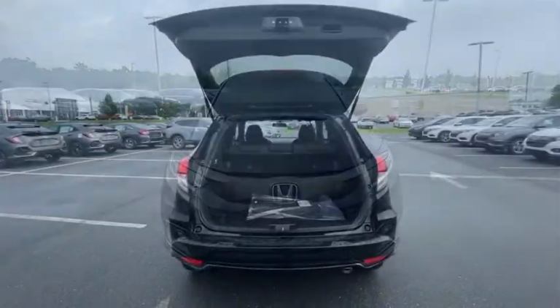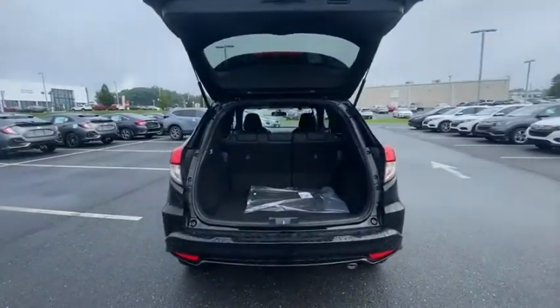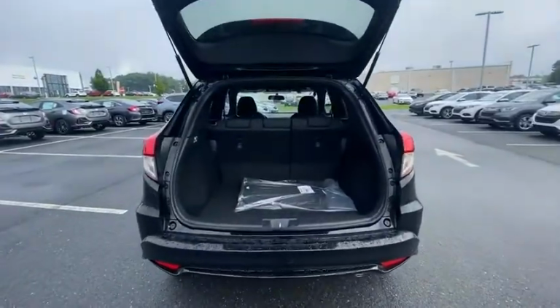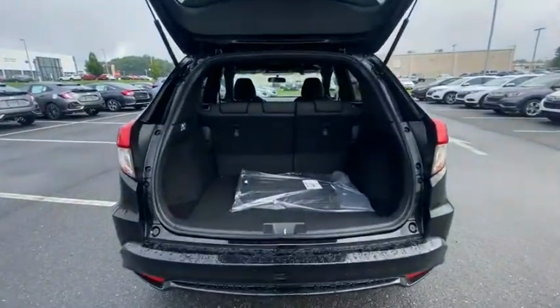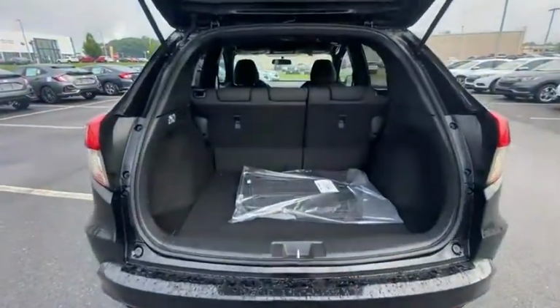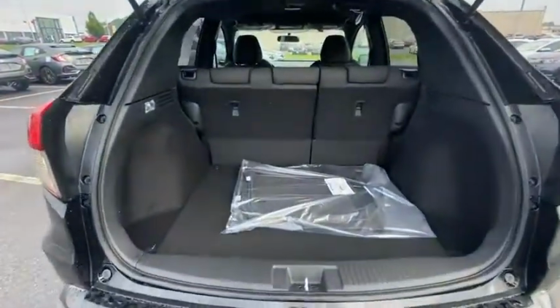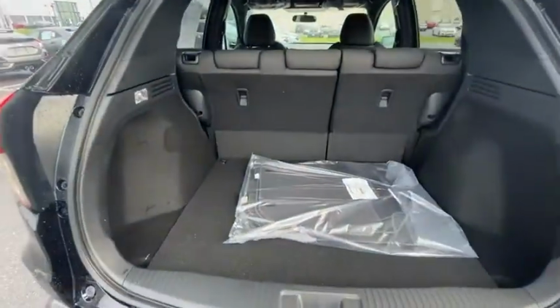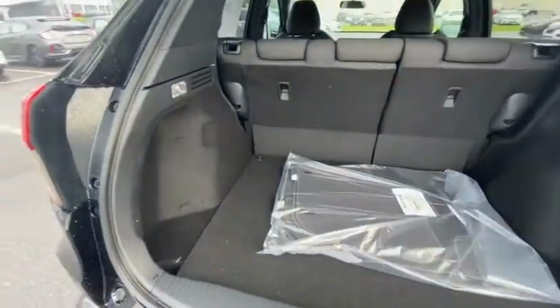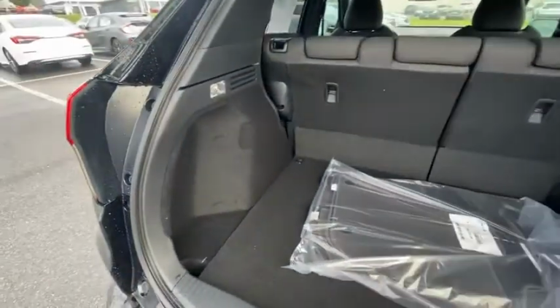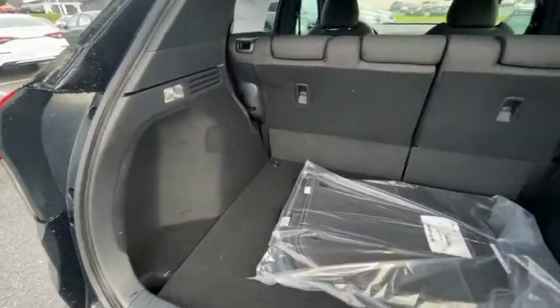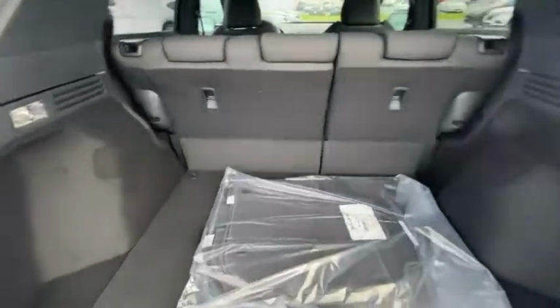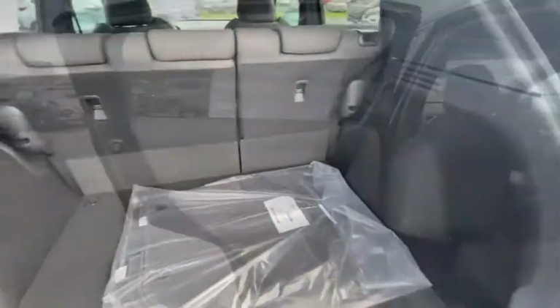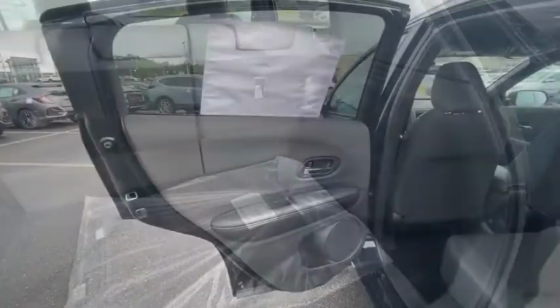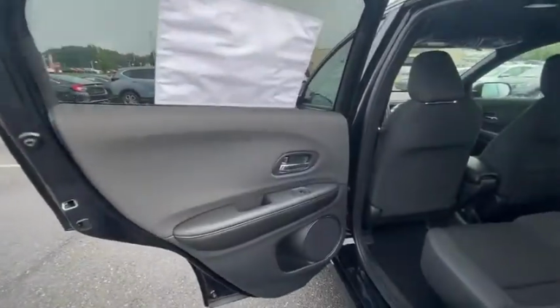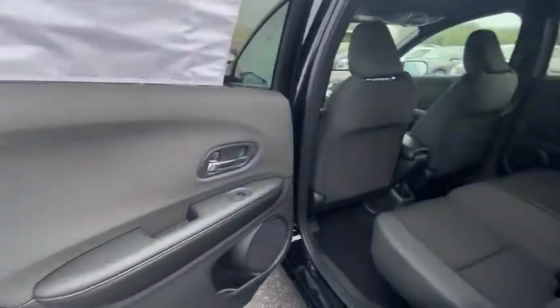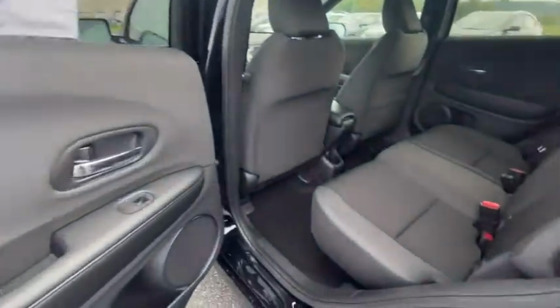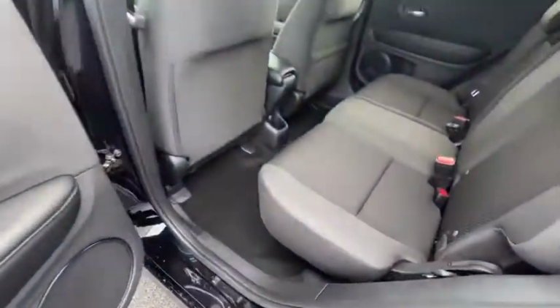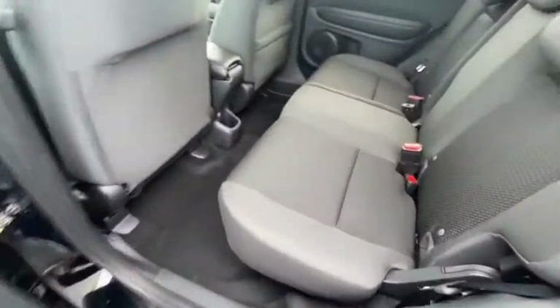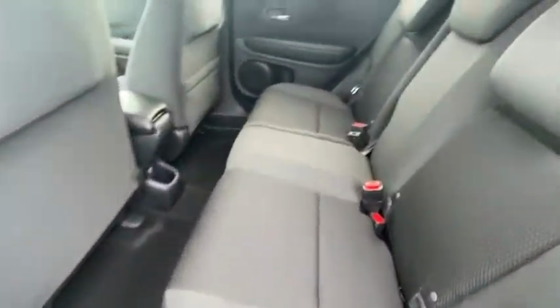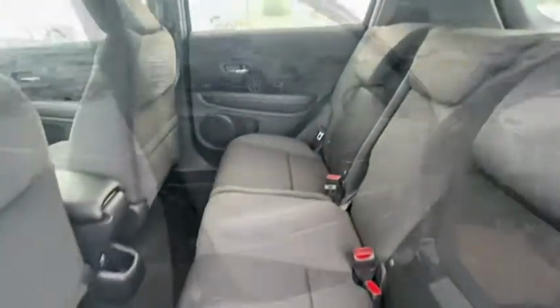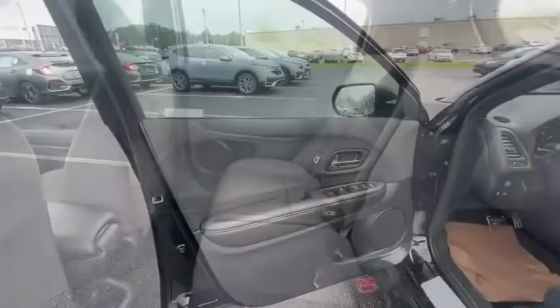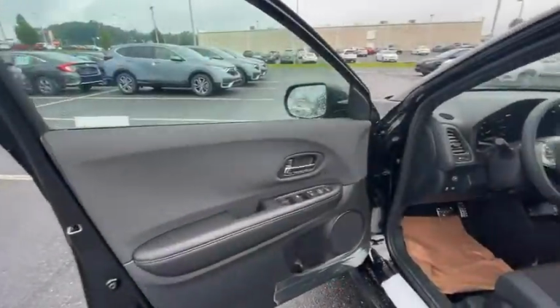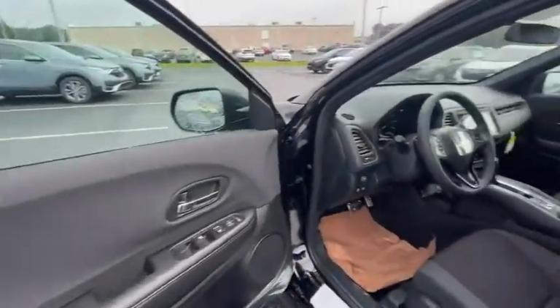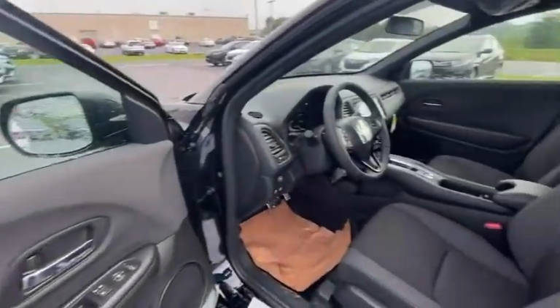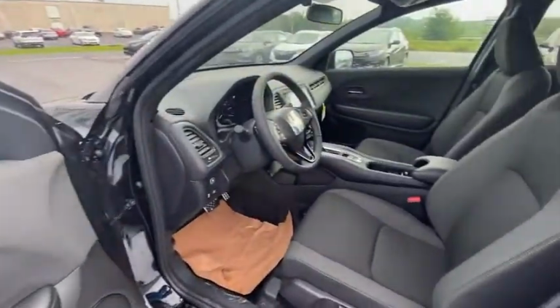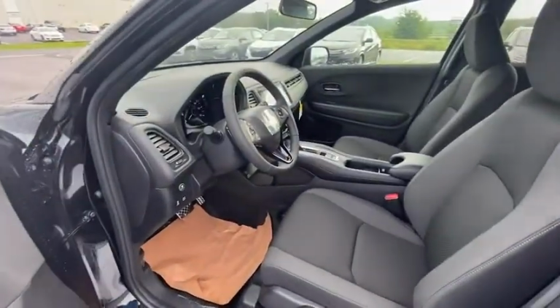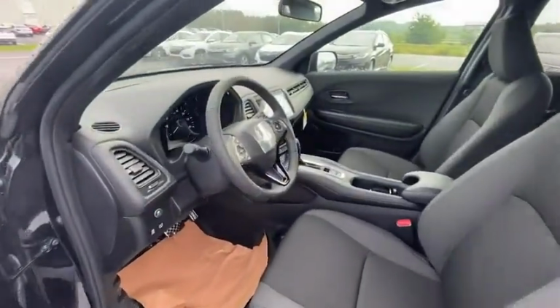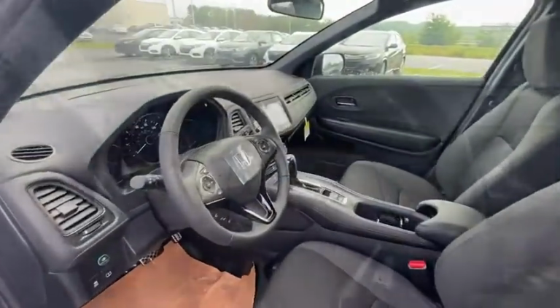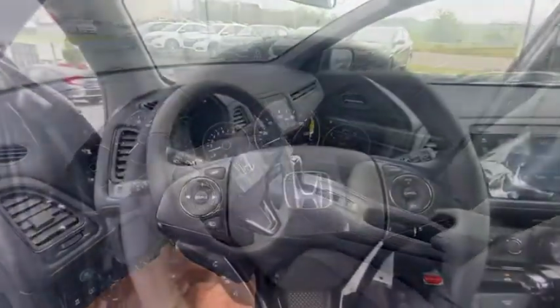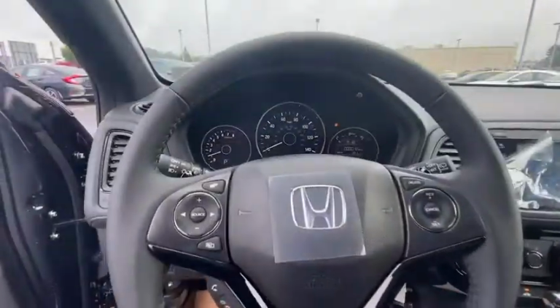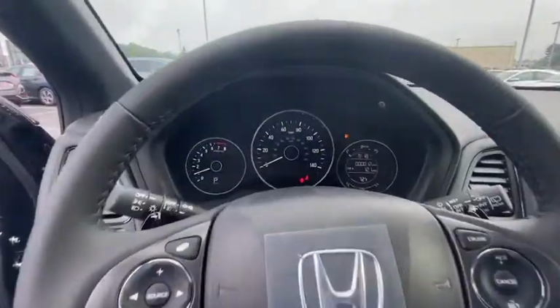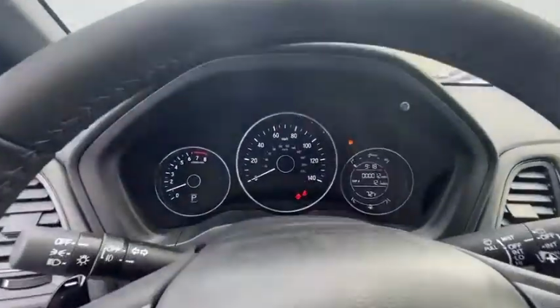Rear window defroster, power windows, electronic stability control, brake assist, panic alarm, remote keyless entry, tachometer, cloth seat trim, front reading lamp, rear window wiper, front bucket seat.